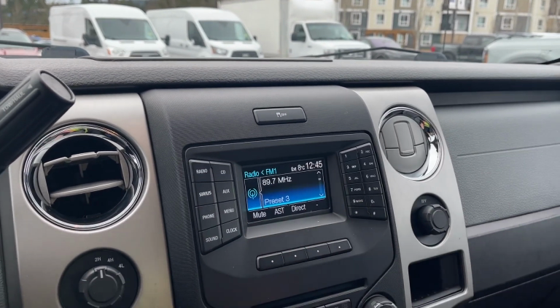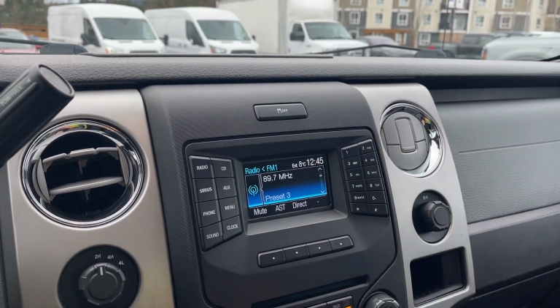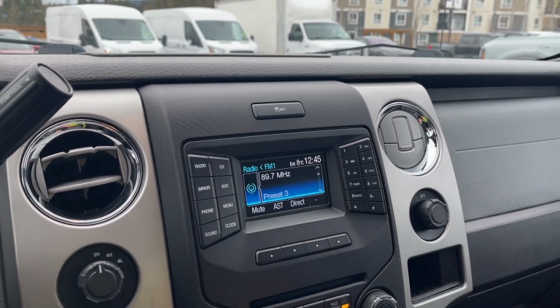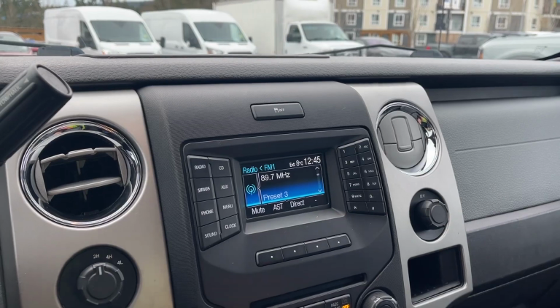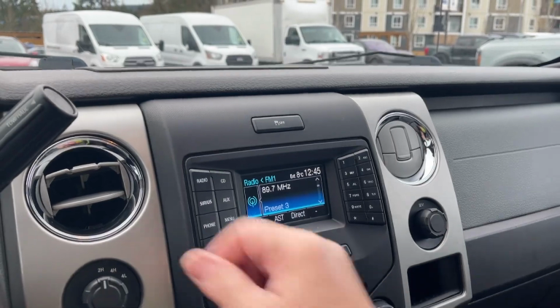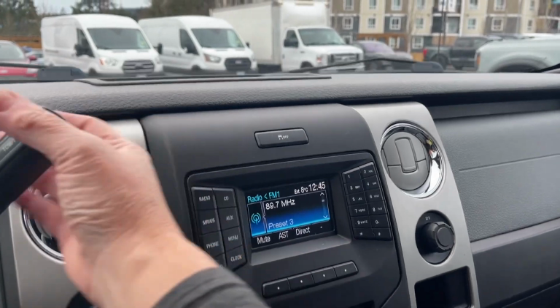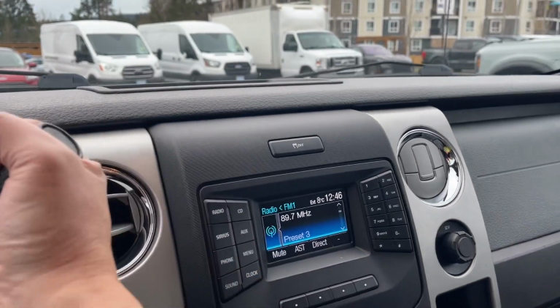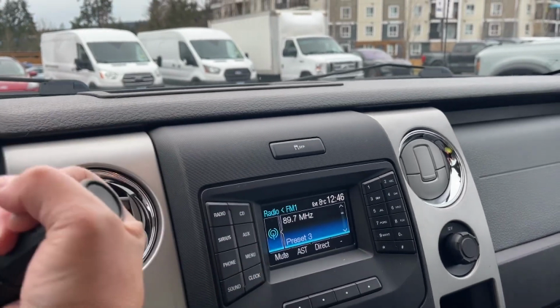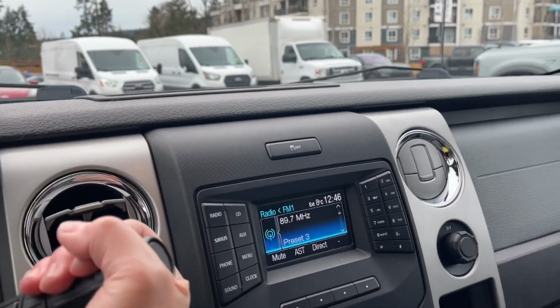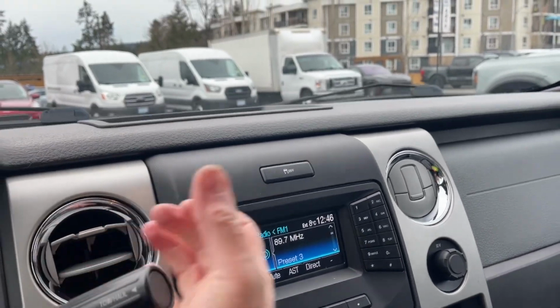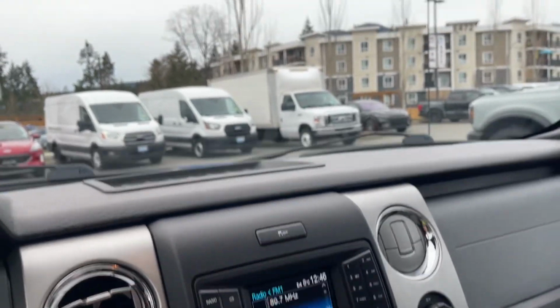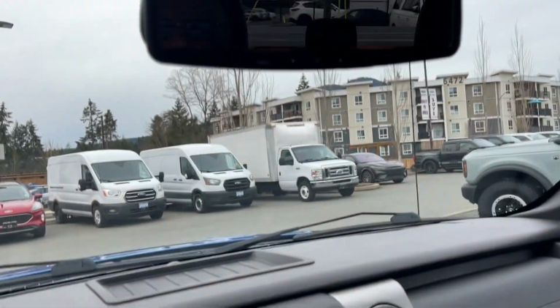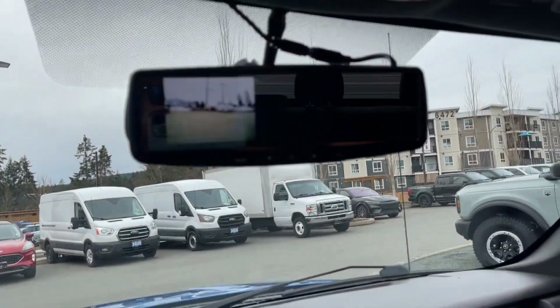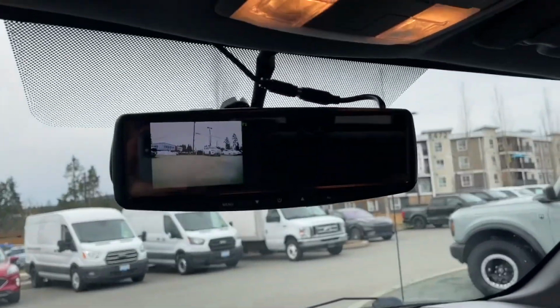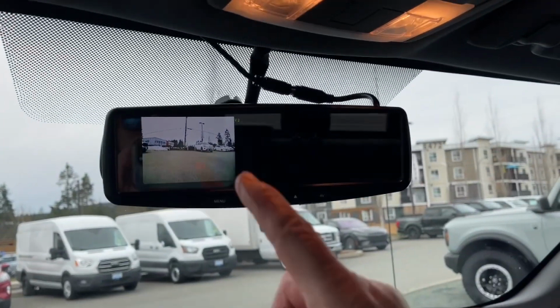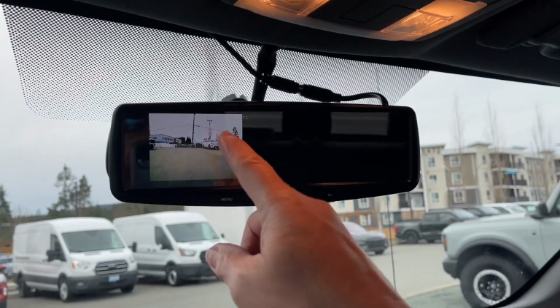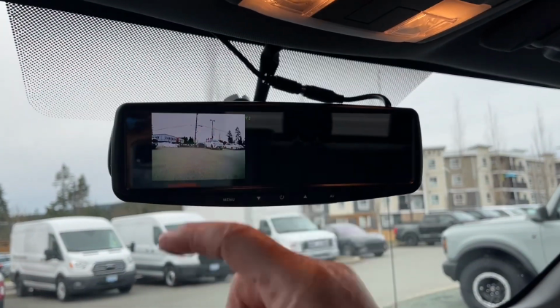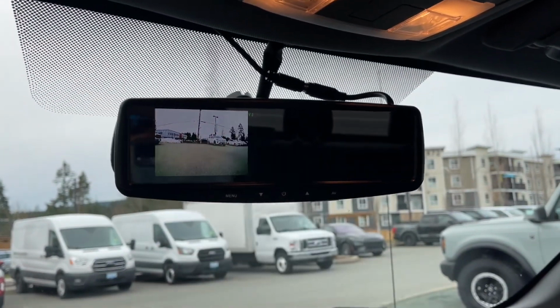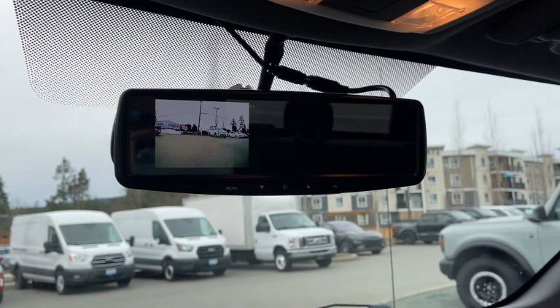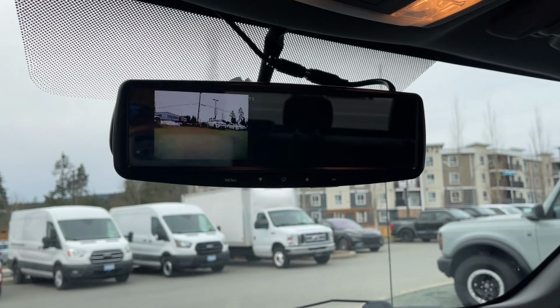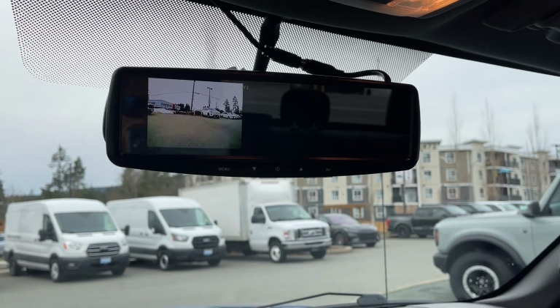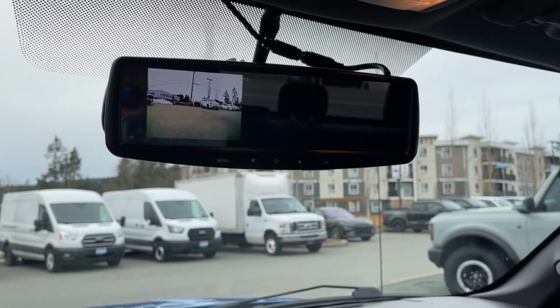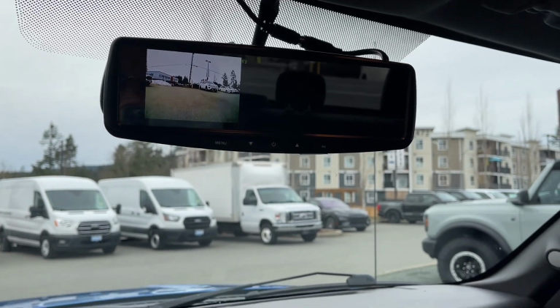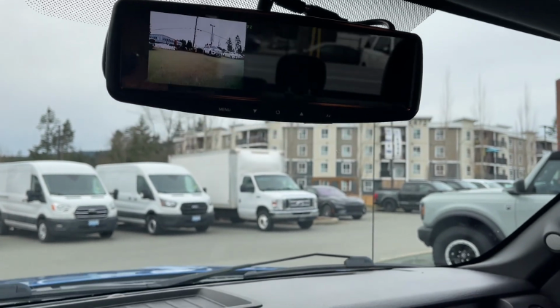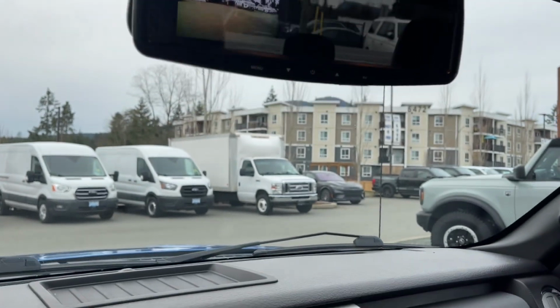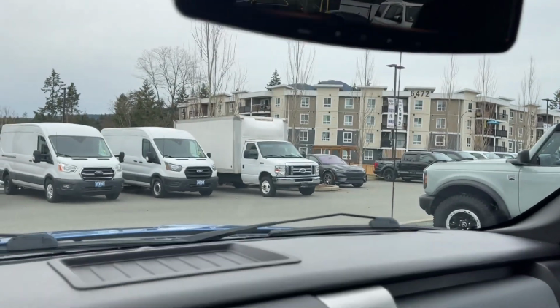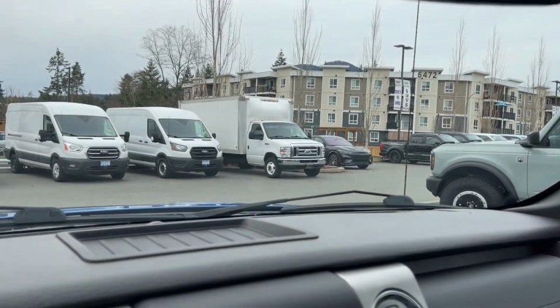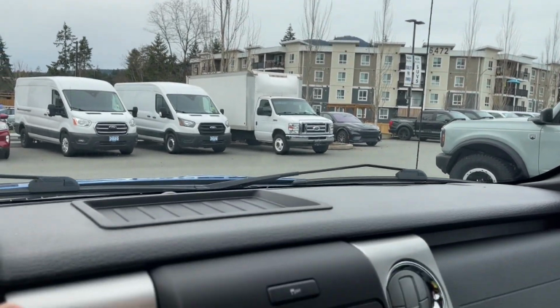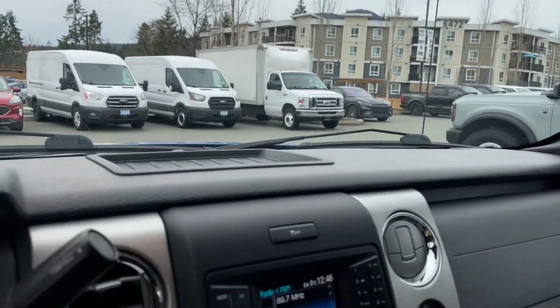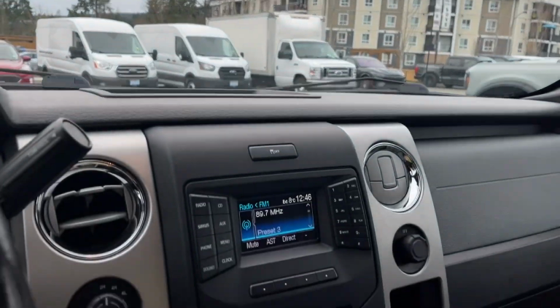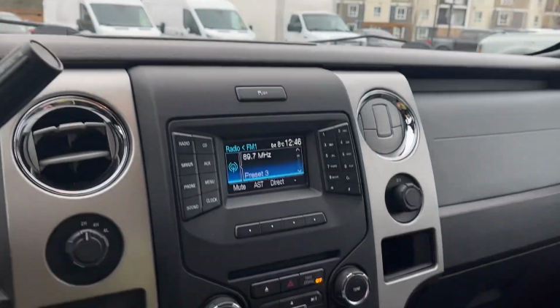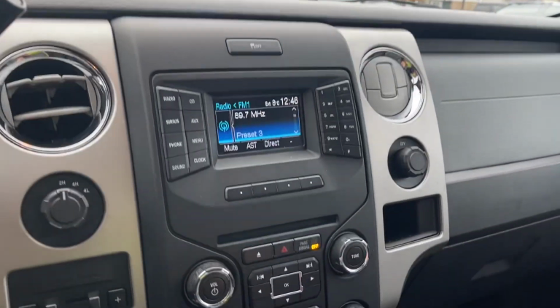We can also put the vehicle in reverse, and you're going to see in your rear view mirror is where your backup camera view is located. And then we'll just put it back into park for safety's sake.